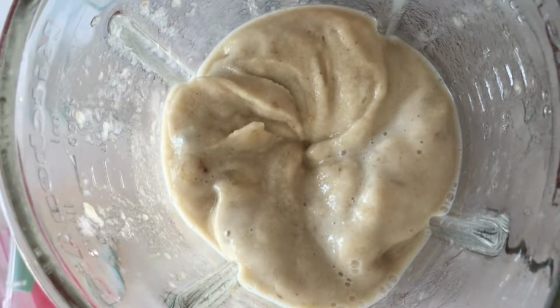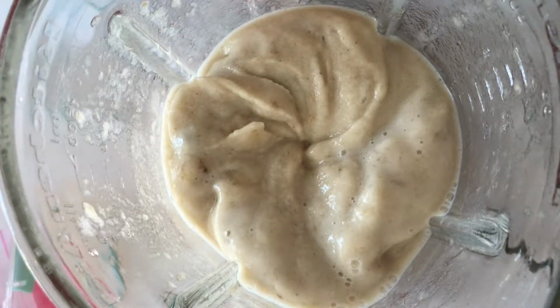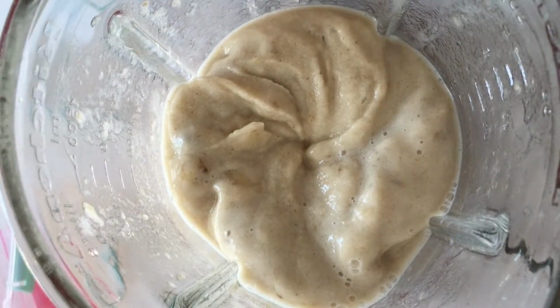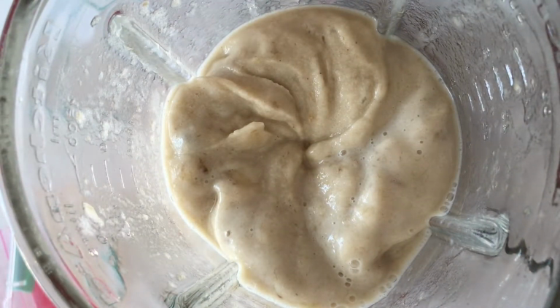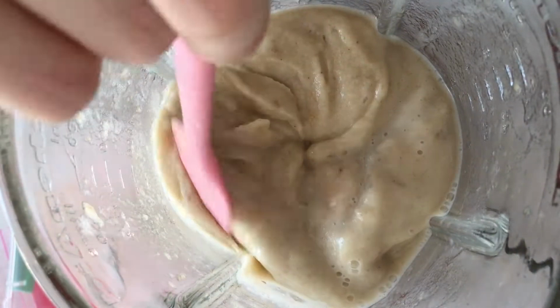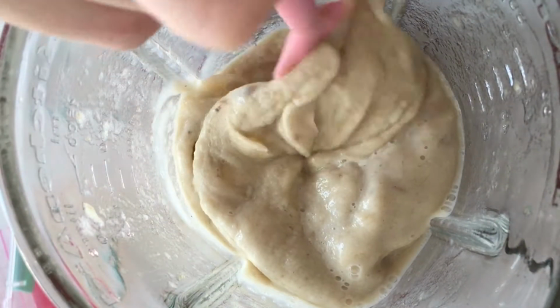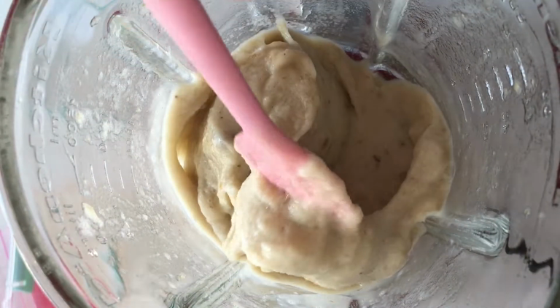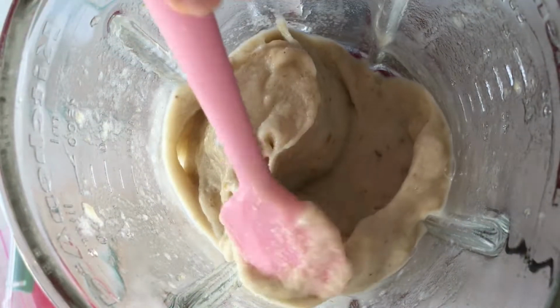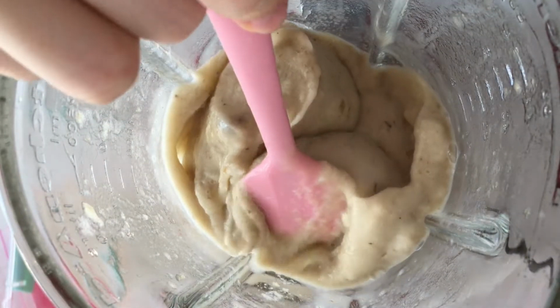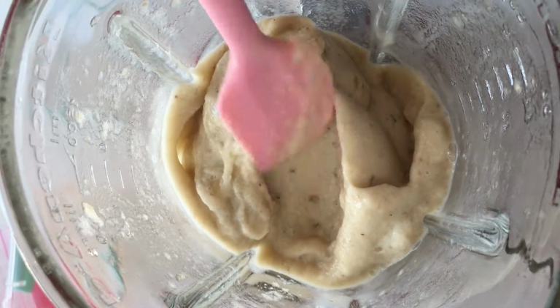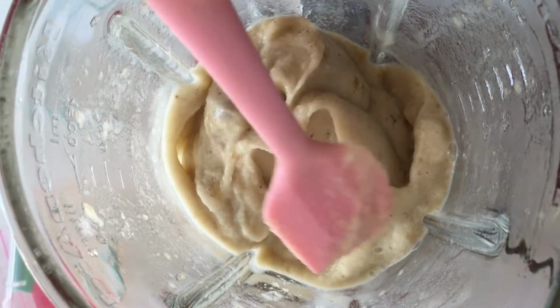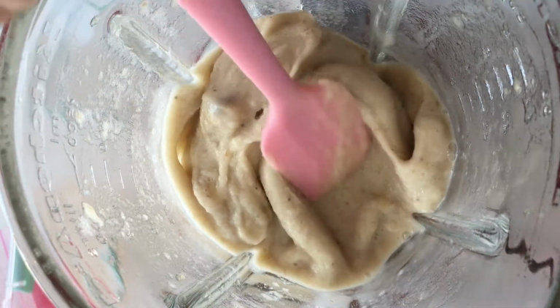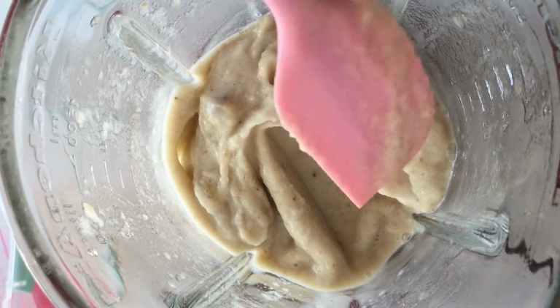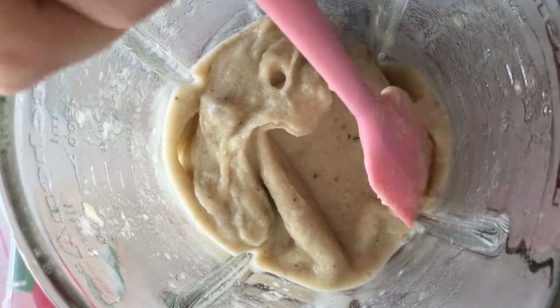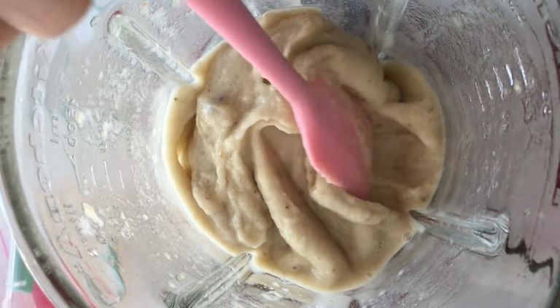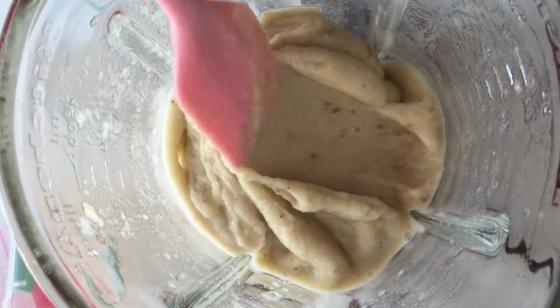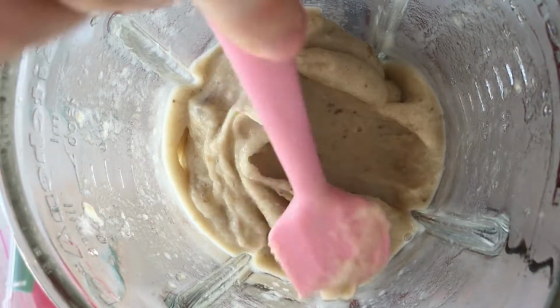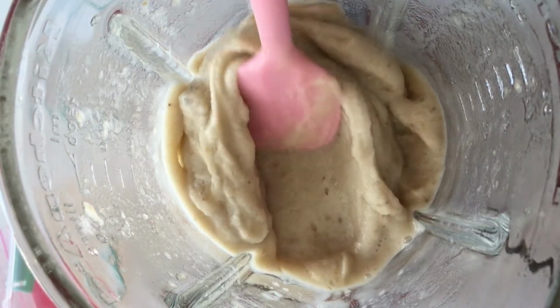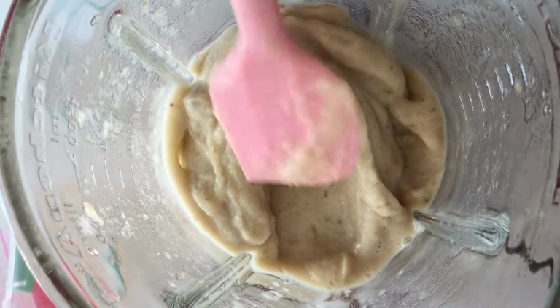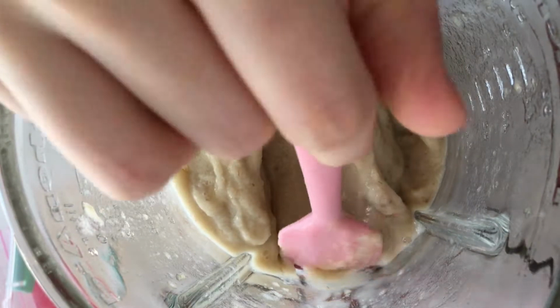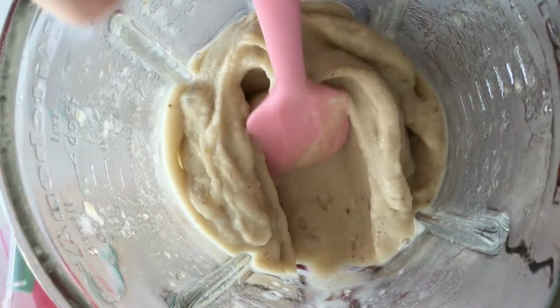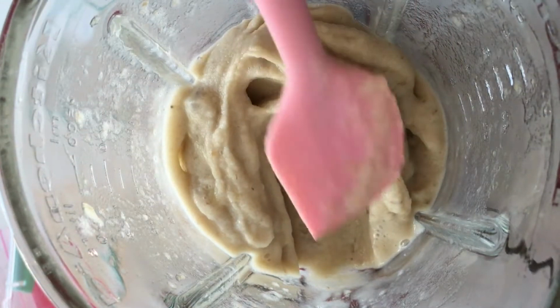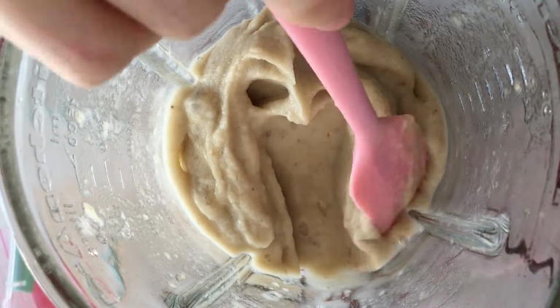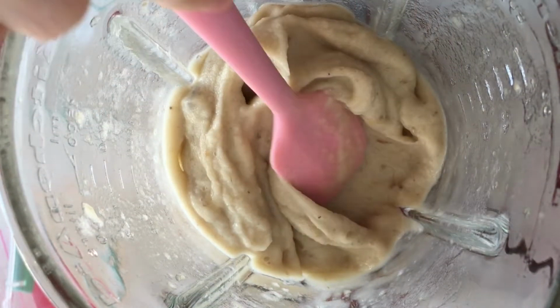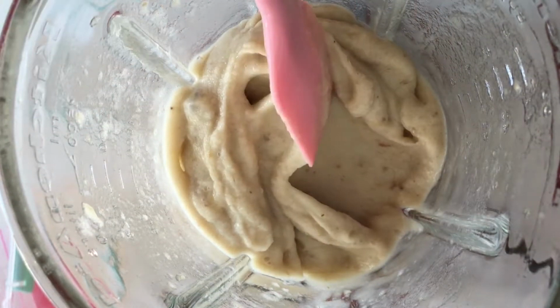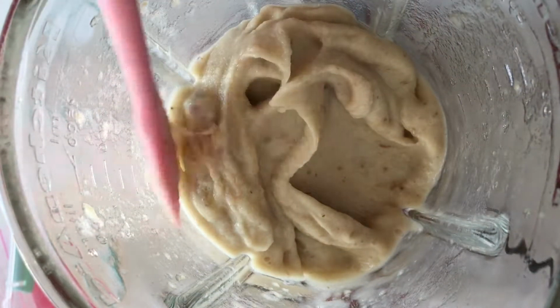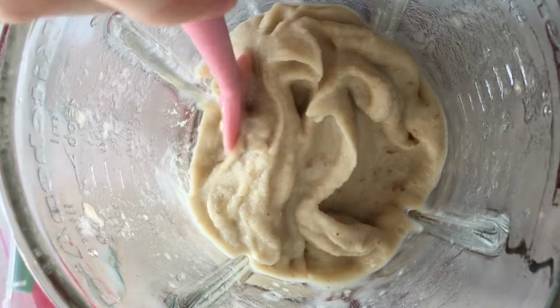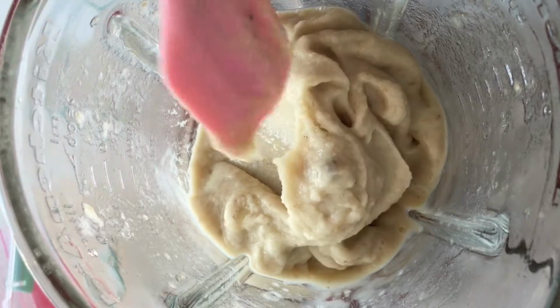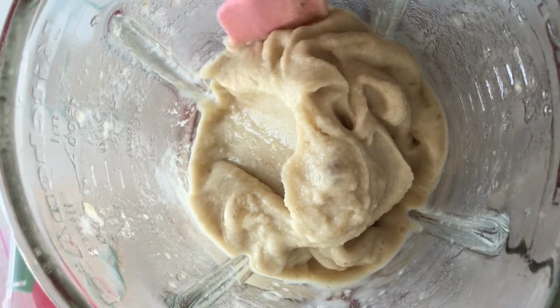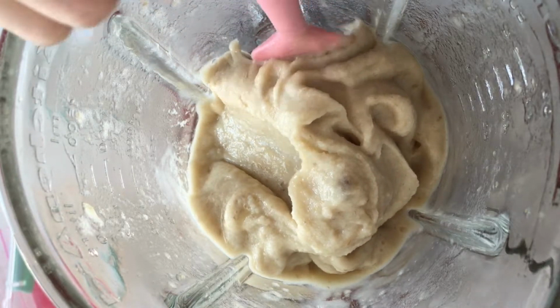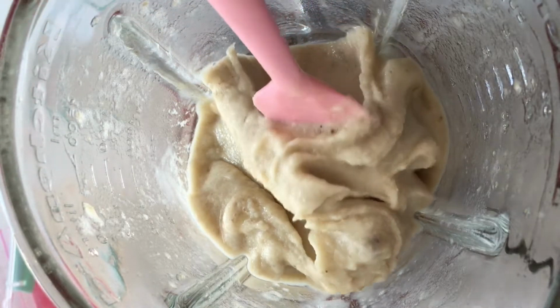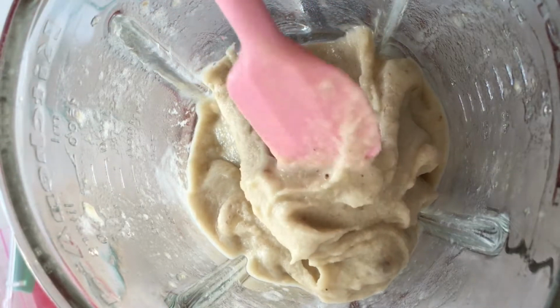And there you have it. It's done — as easy as that. No added sugar, no nothing. Just bananas. And I did add some almond milk but just a little bit because I like the creaminess.